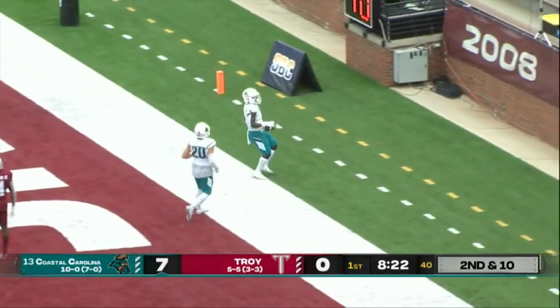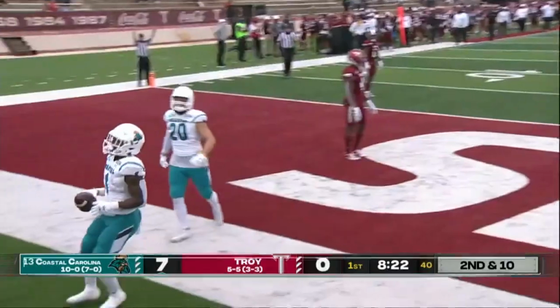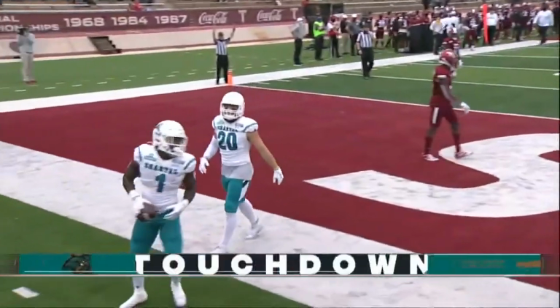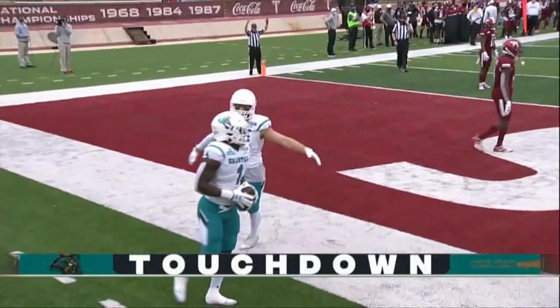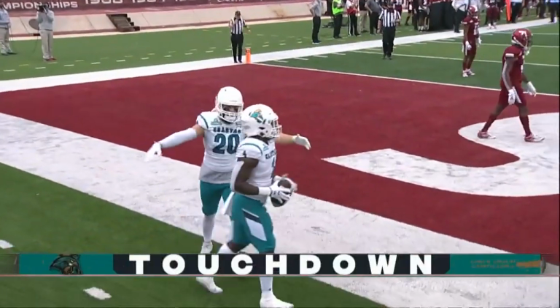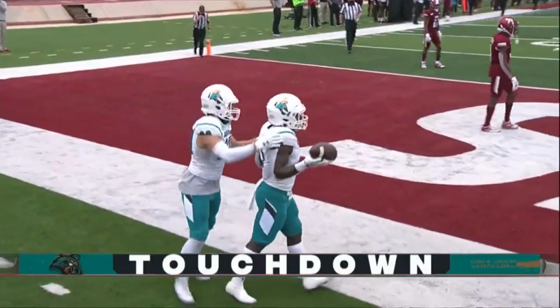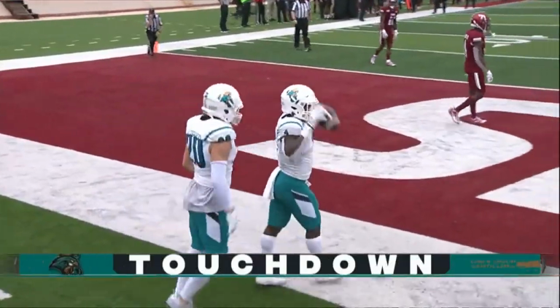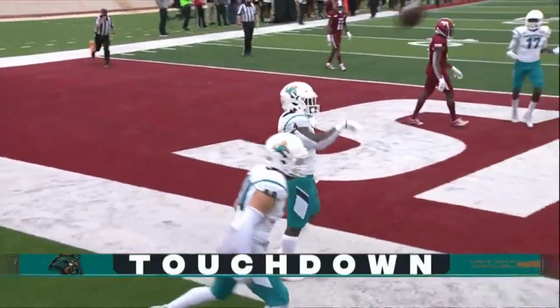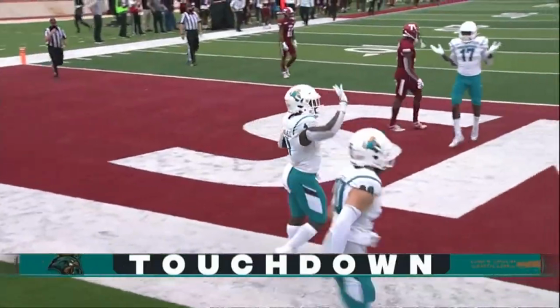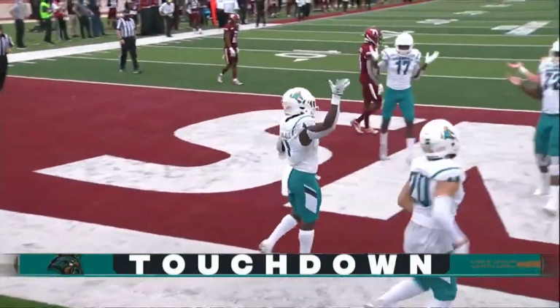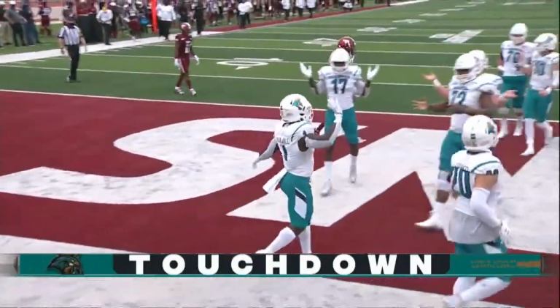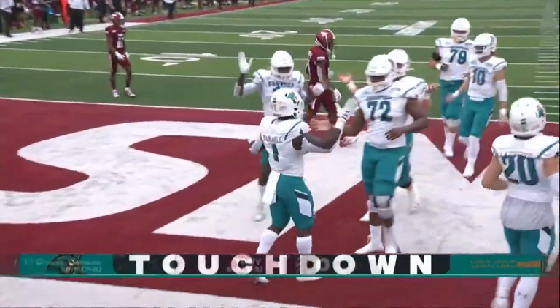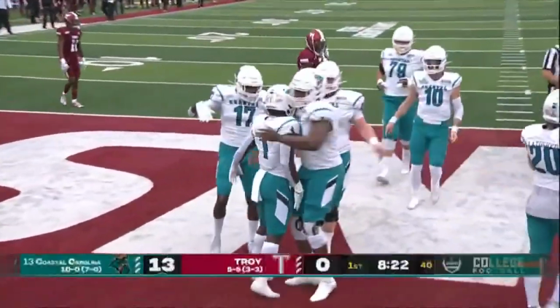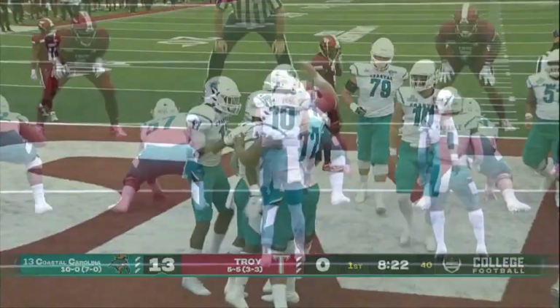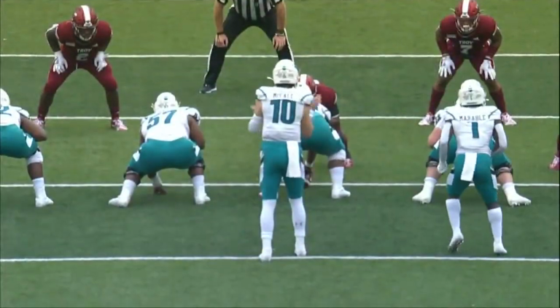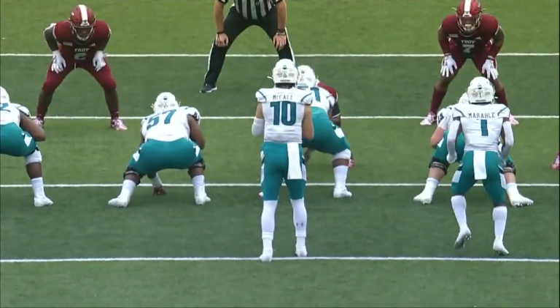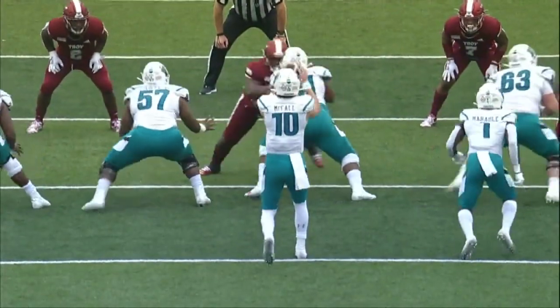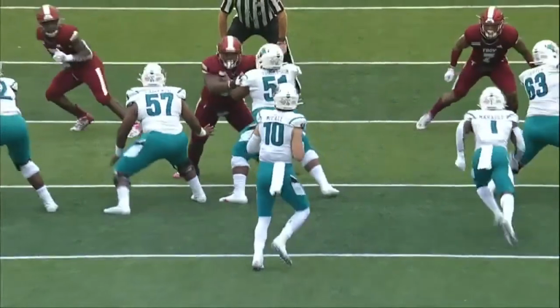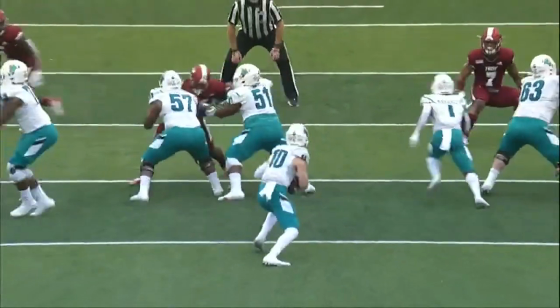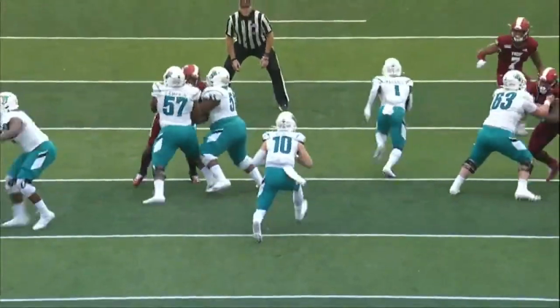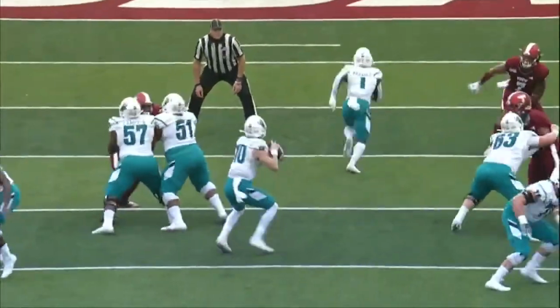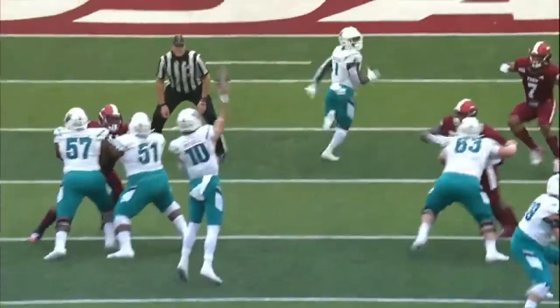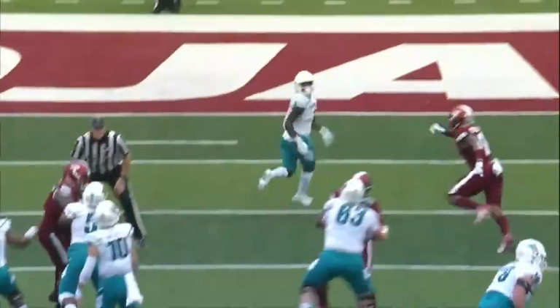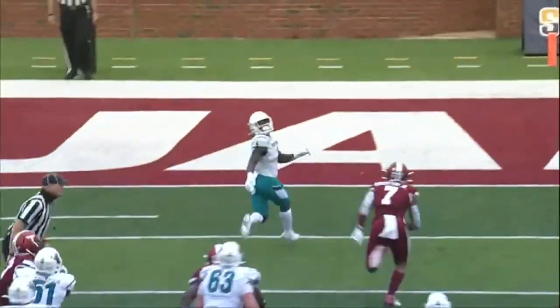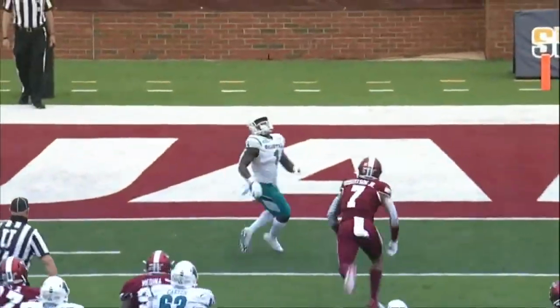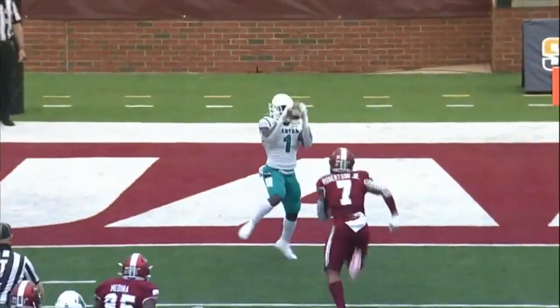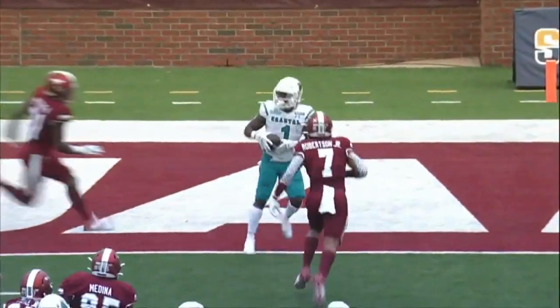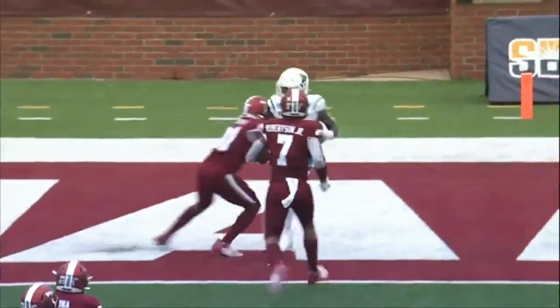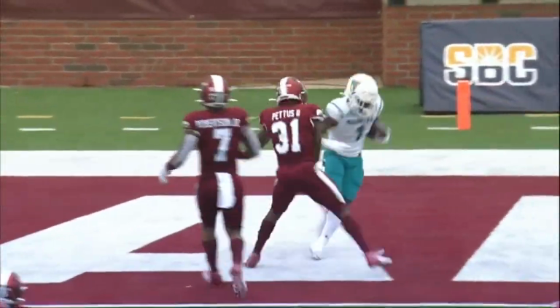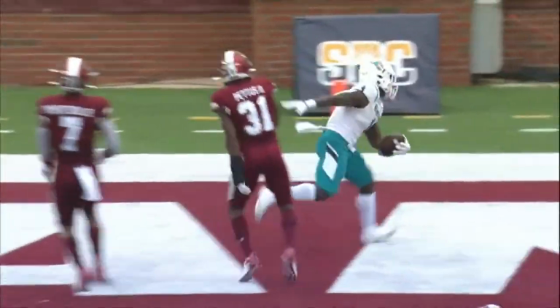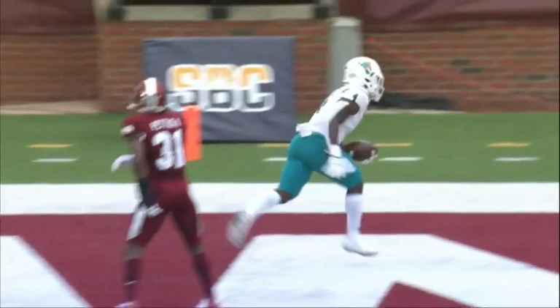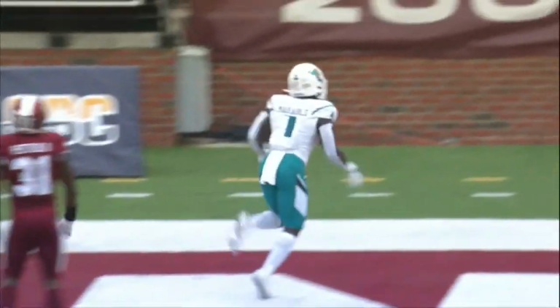Beautifully set up. McCall to Marable, and that's how you draw it up. They go and give you something like this — you're feeling good about things, and they fake the run and toss that pass up there to Marable.